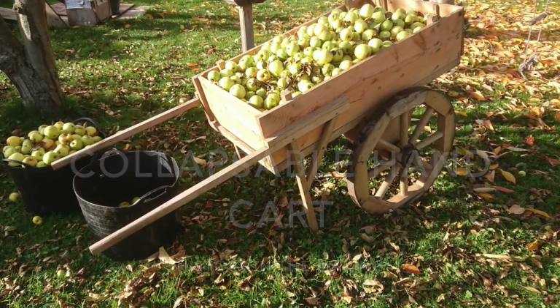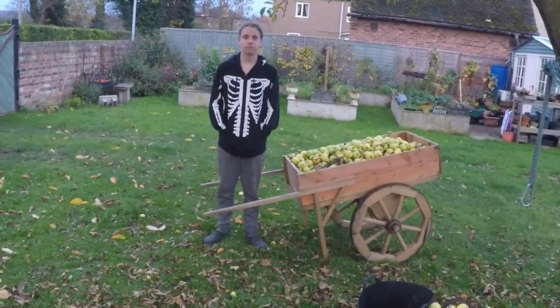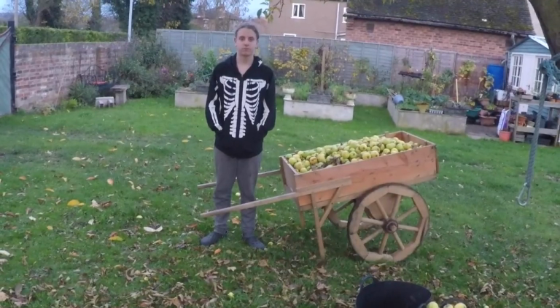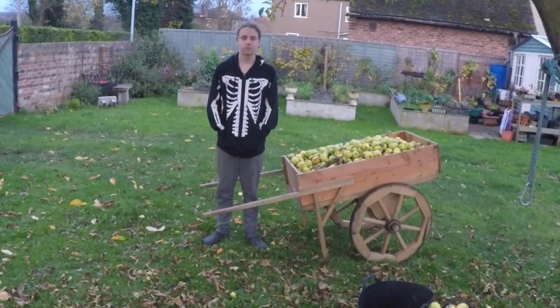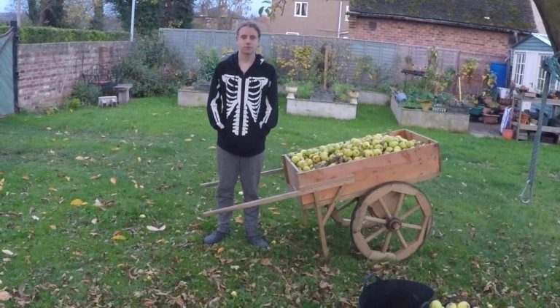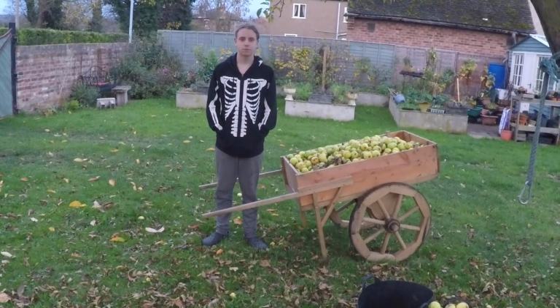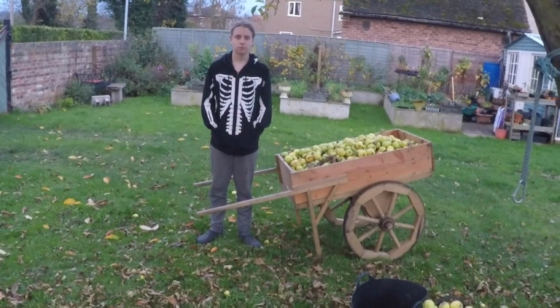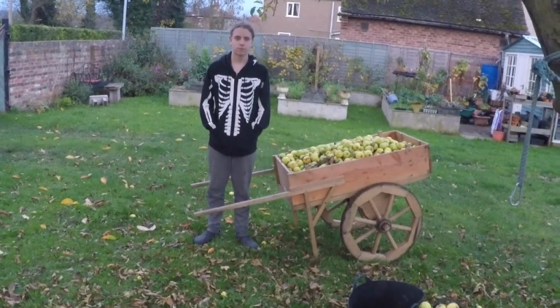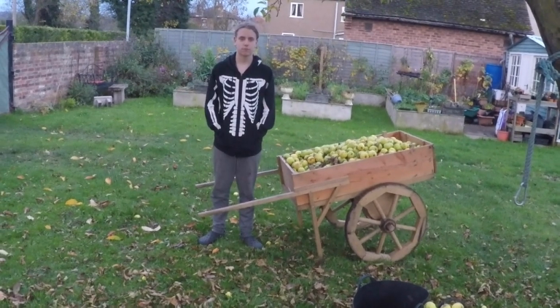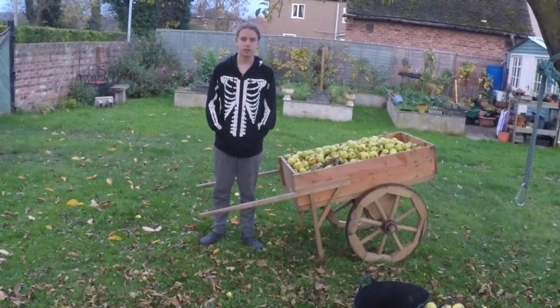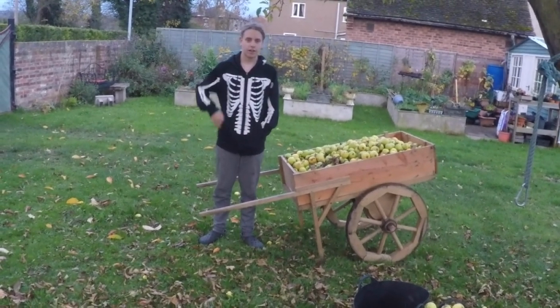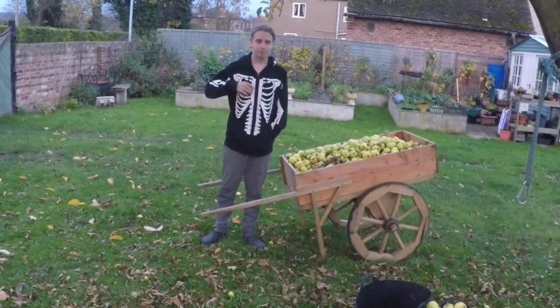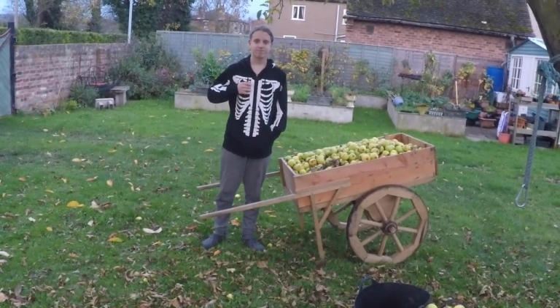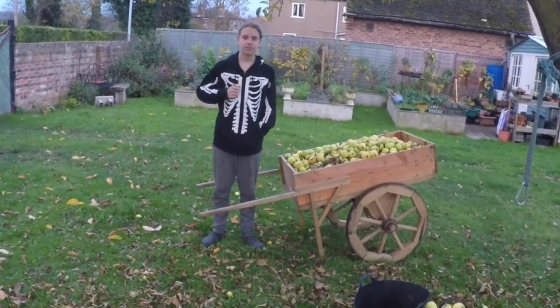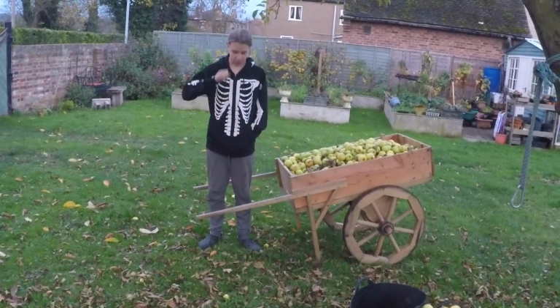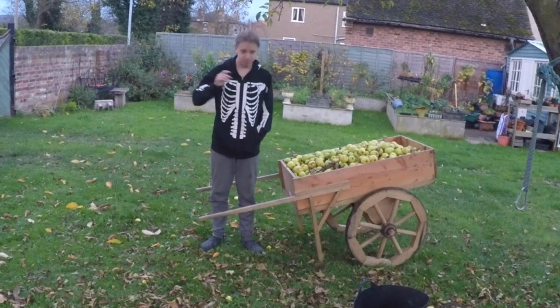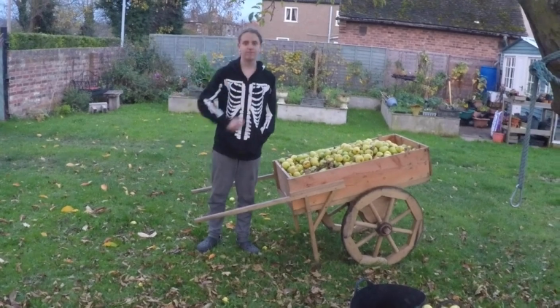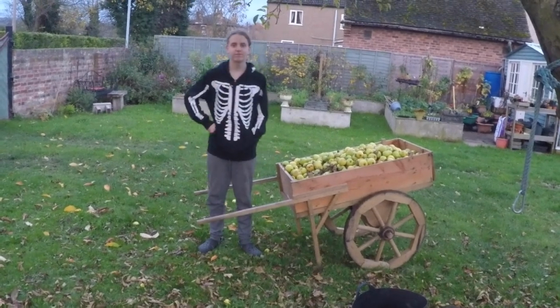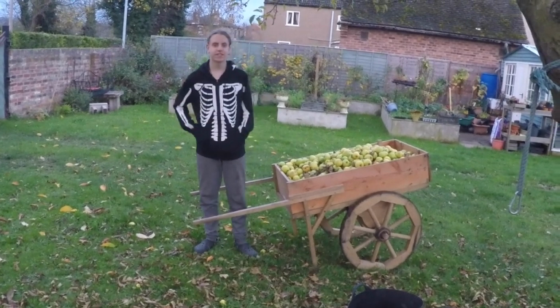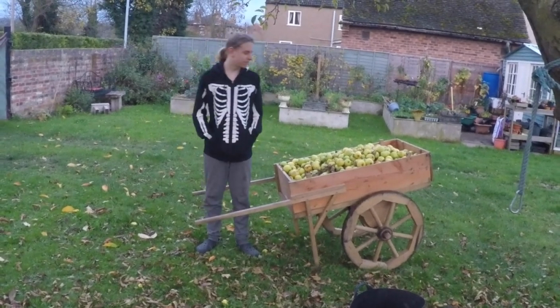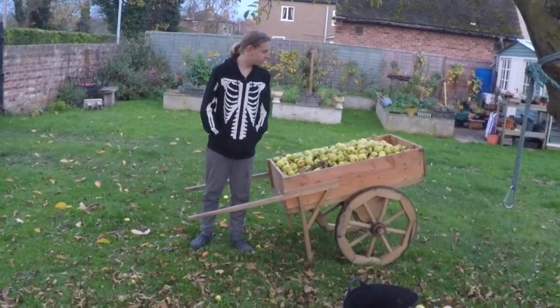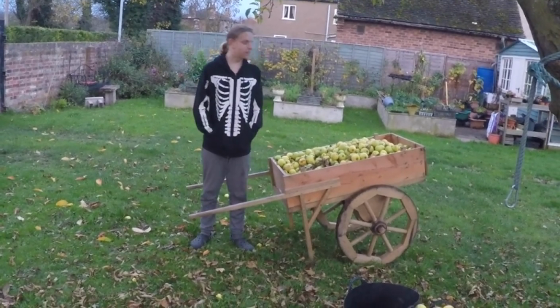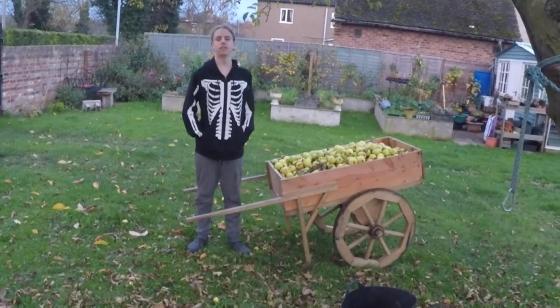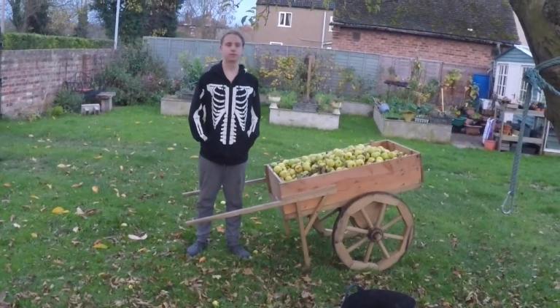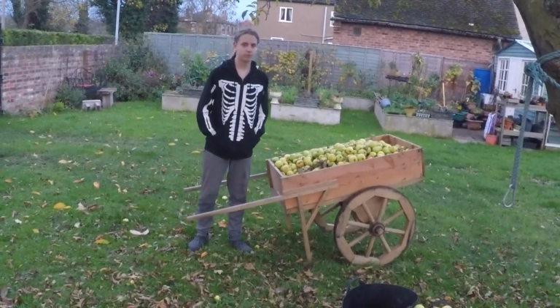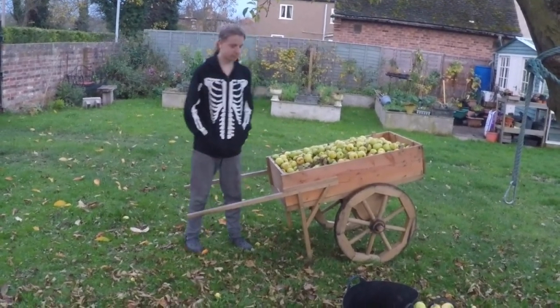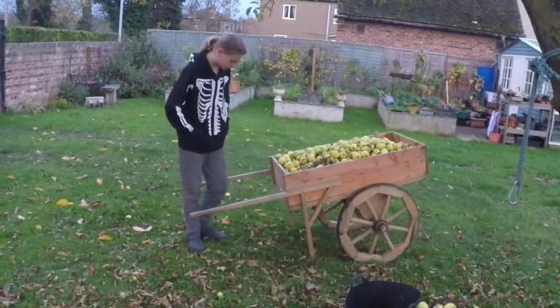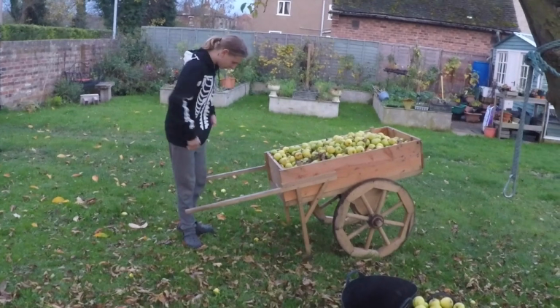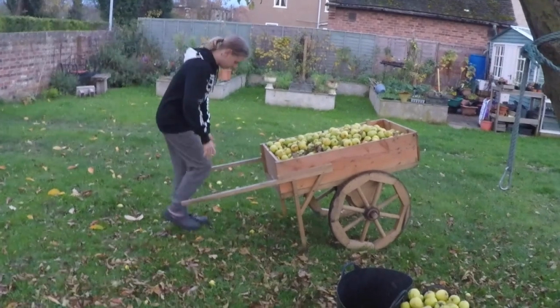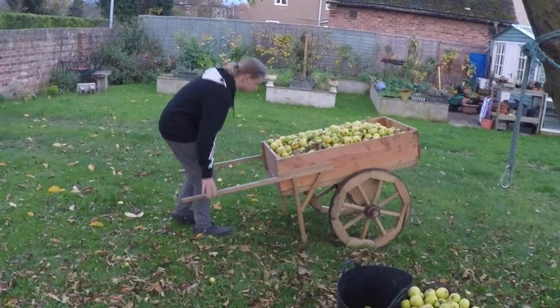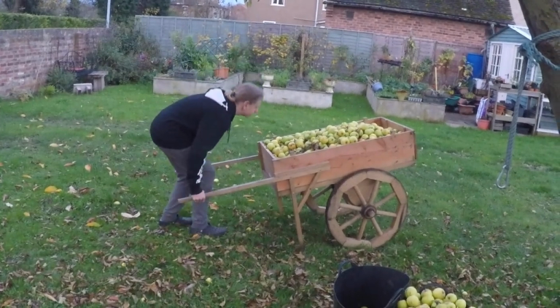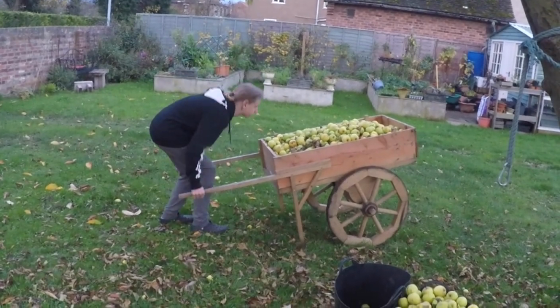Hi there, it's Simon again at History in the Making, and with me today is Isaac. He's going to help me by demonstrating our handcart, so if you would take a little turn round with it, that would be very good.